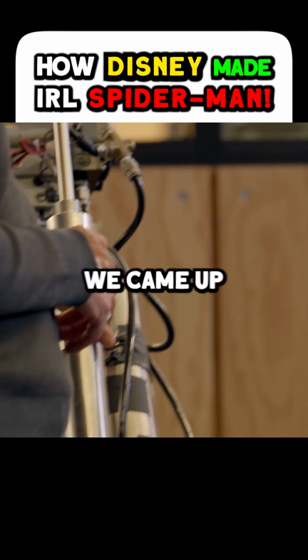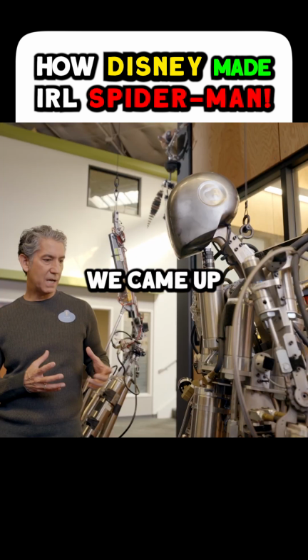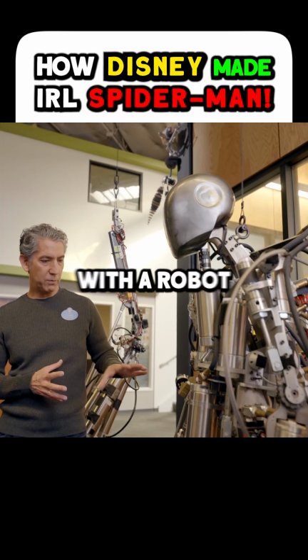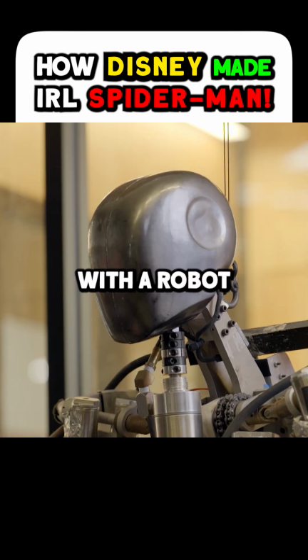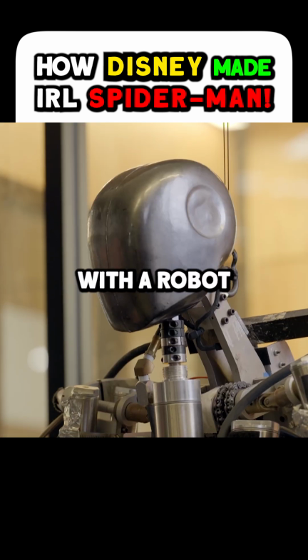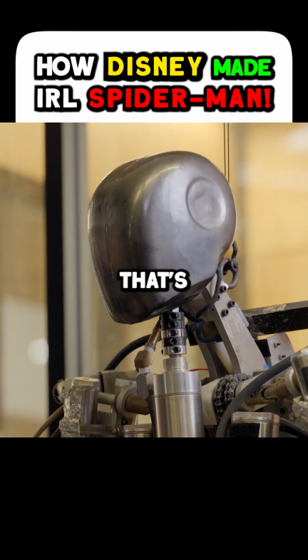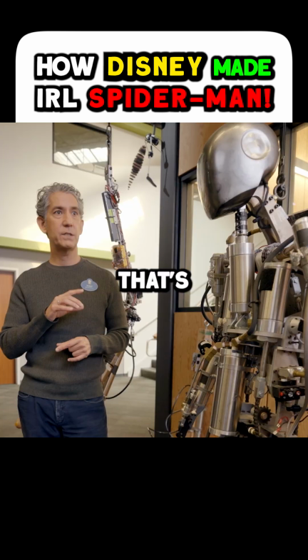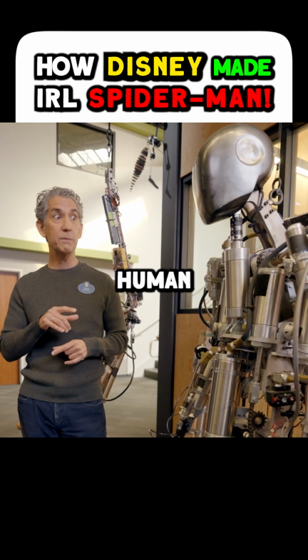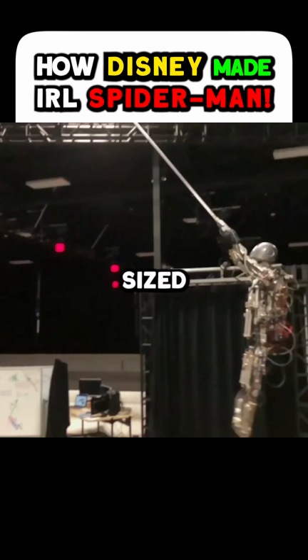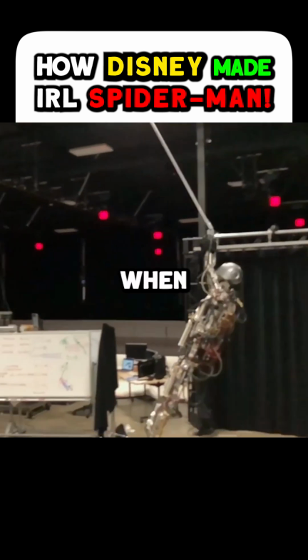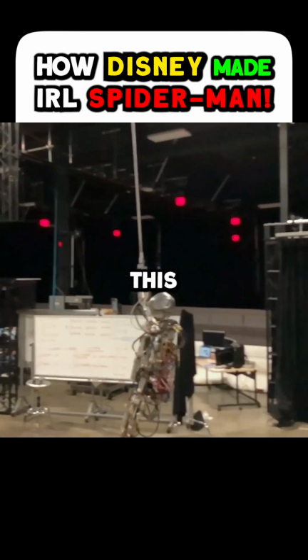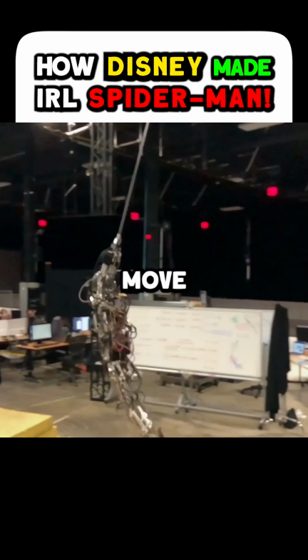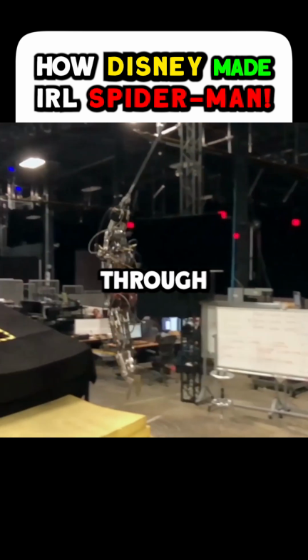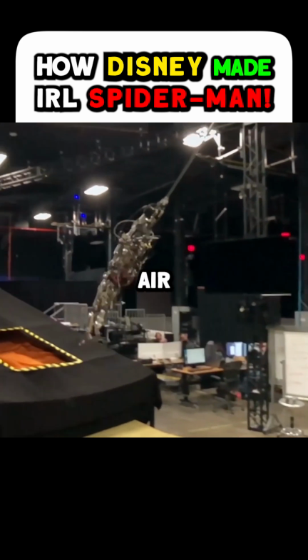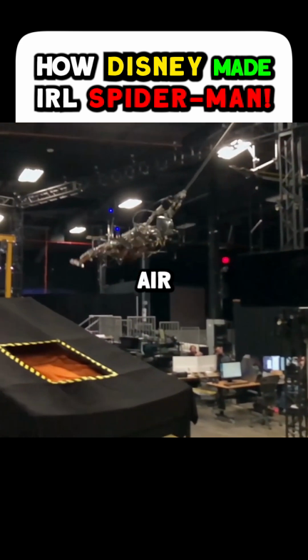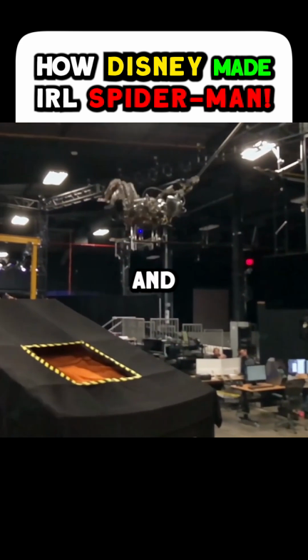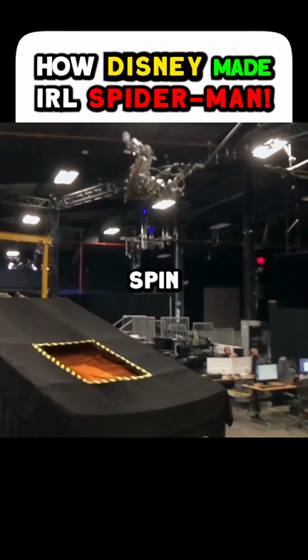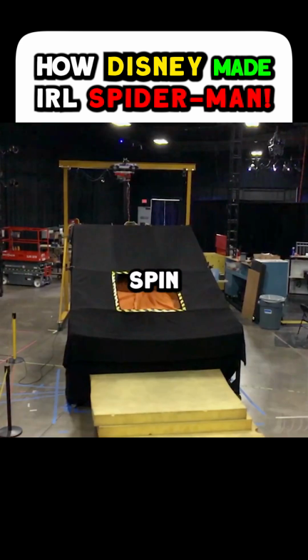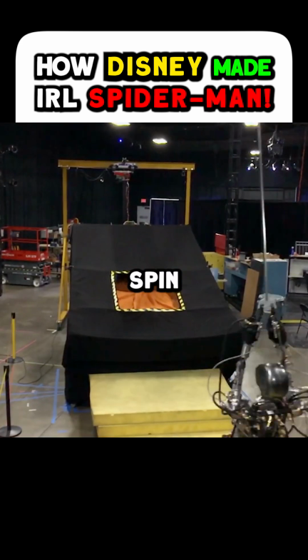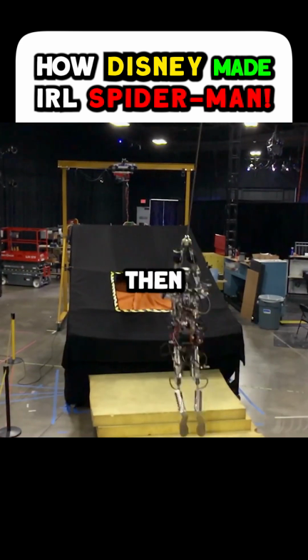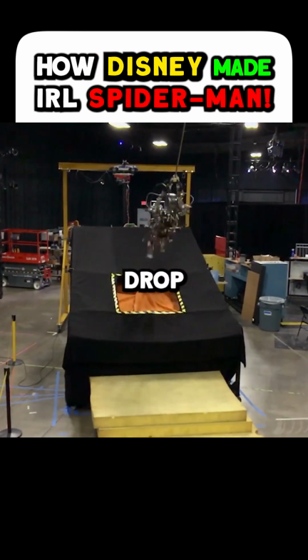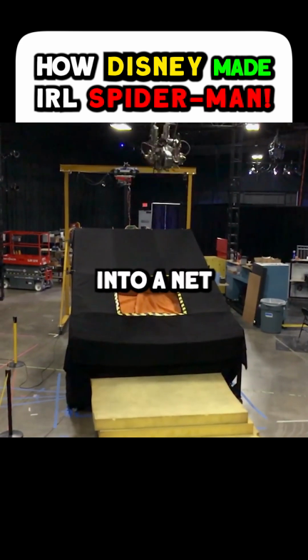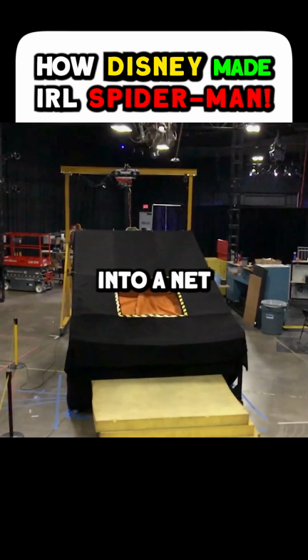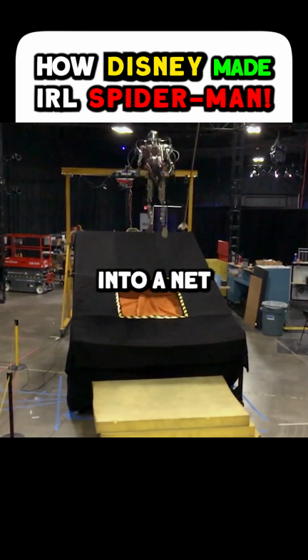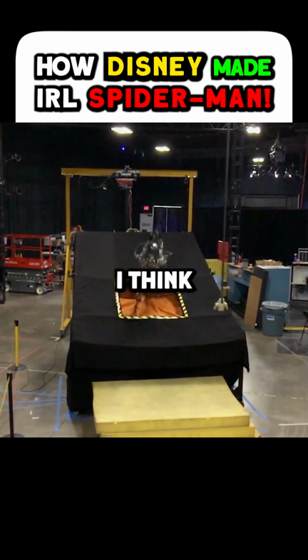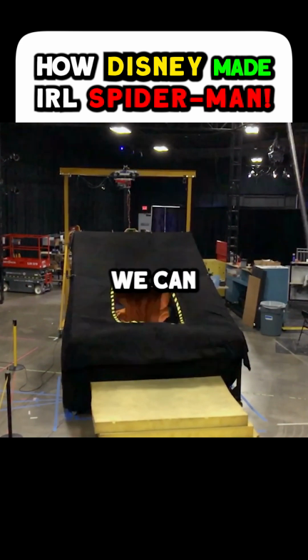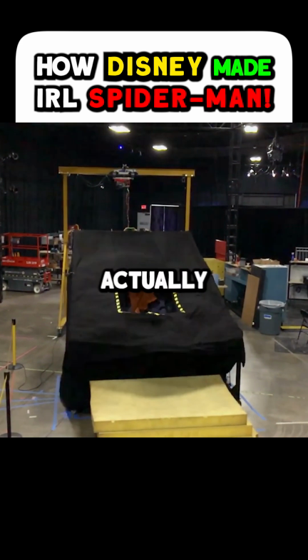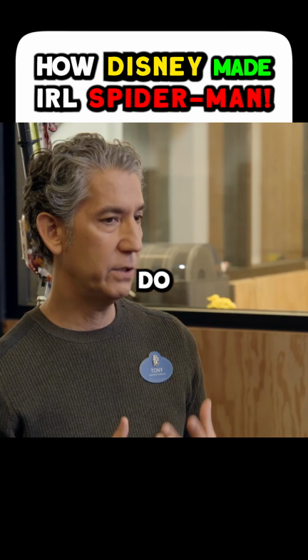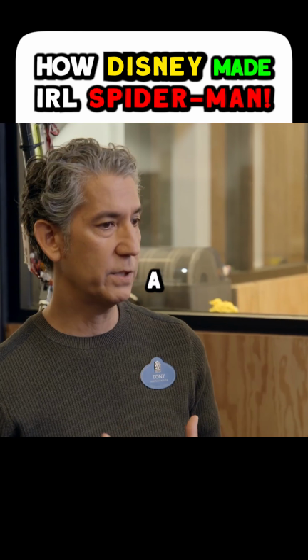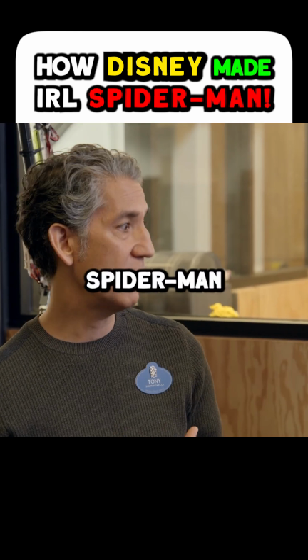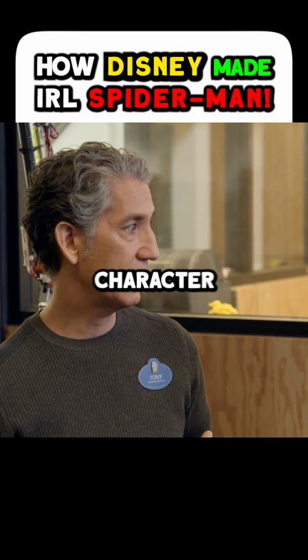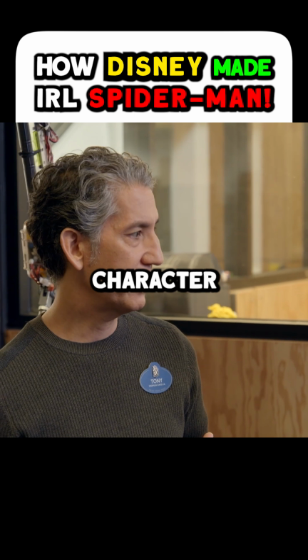From two degrees of freedom, we came up with a robot that's human-sized. When you see this move through the air and spin and then drop into a net, I think we can actually do a Spider-Man character.